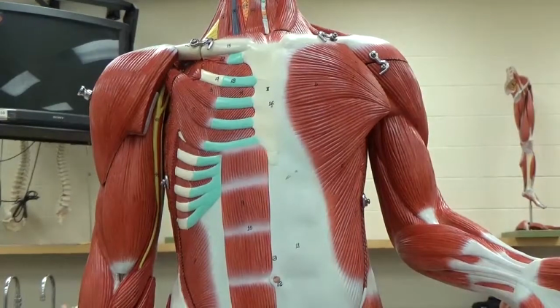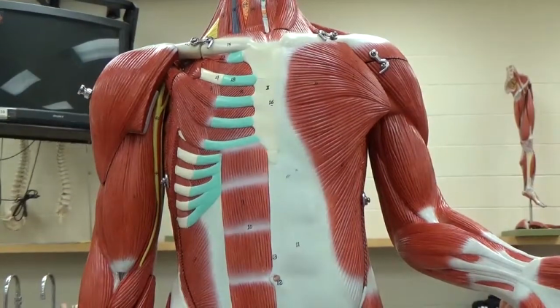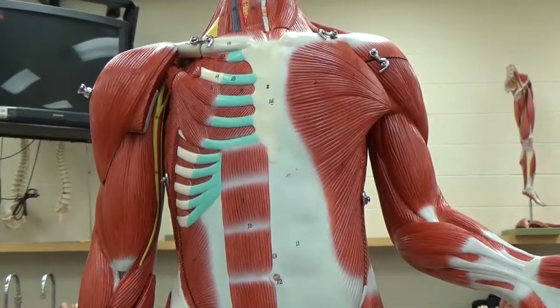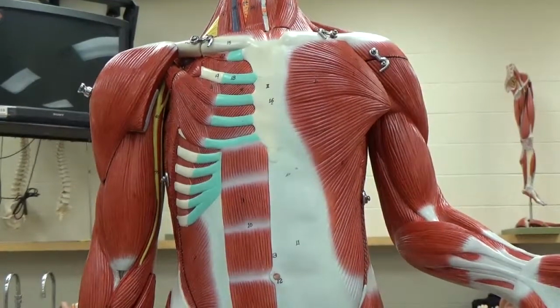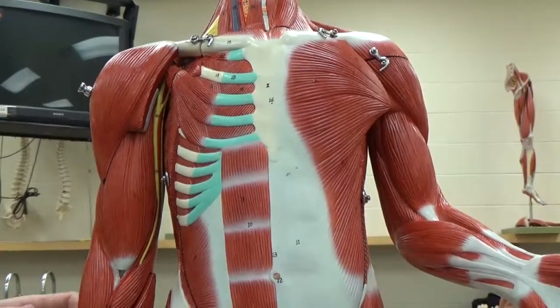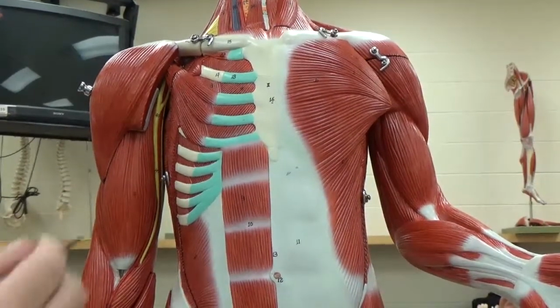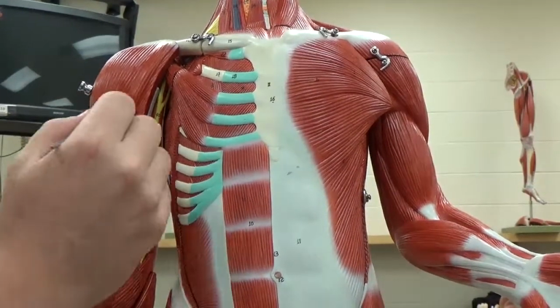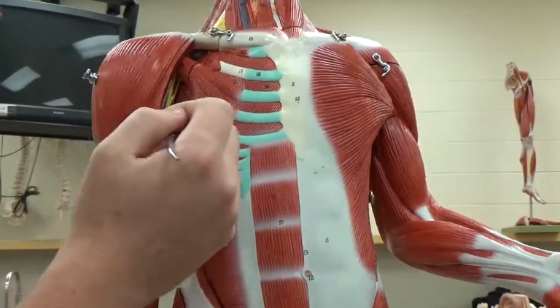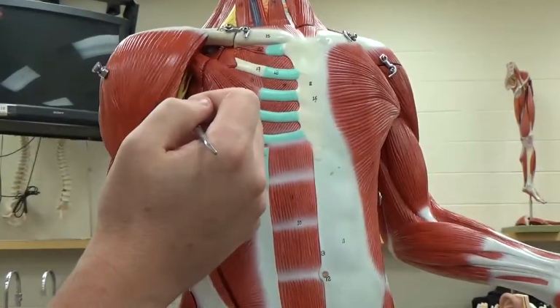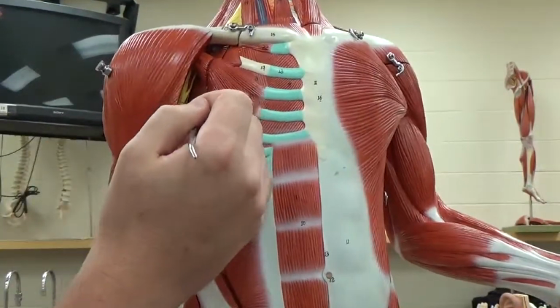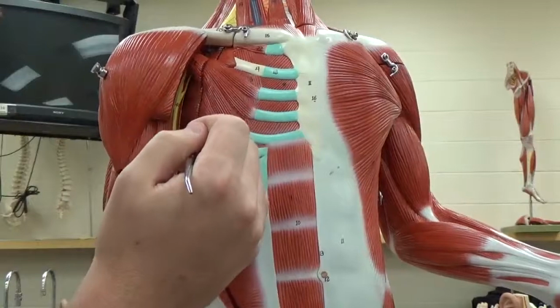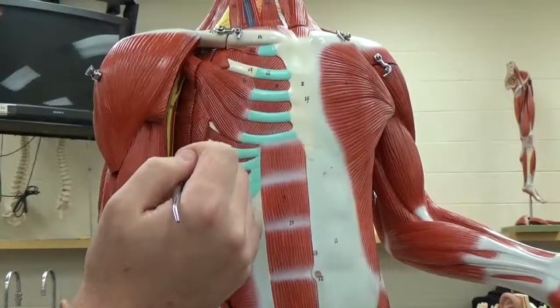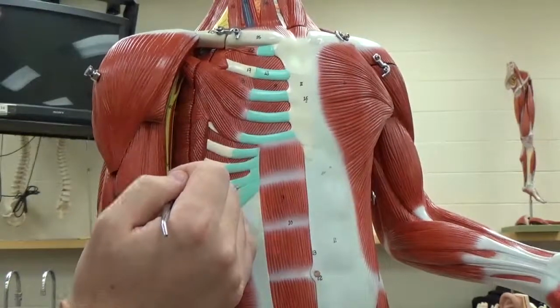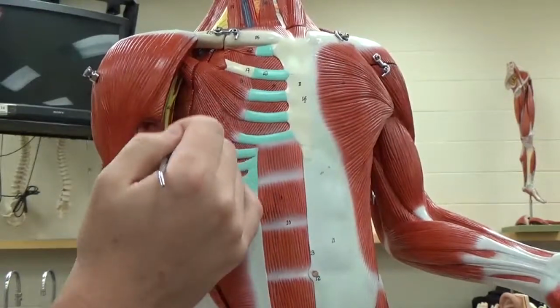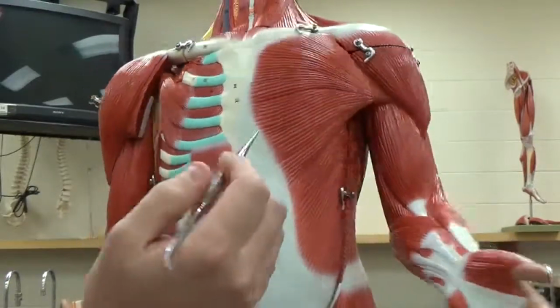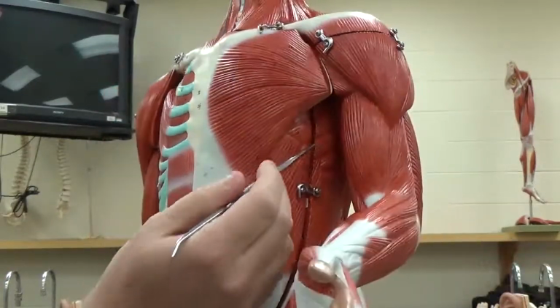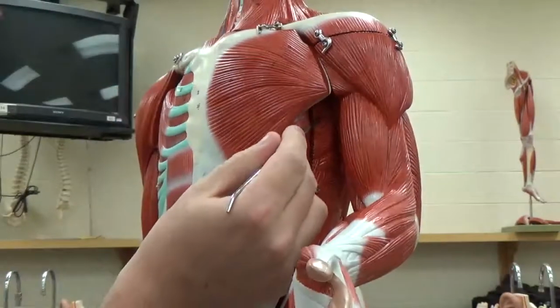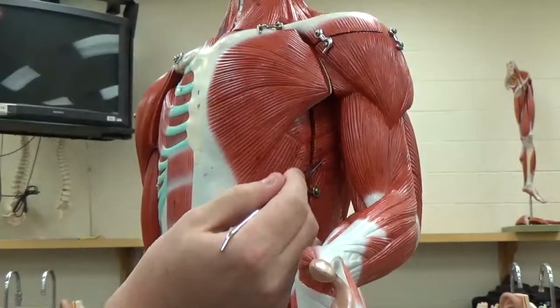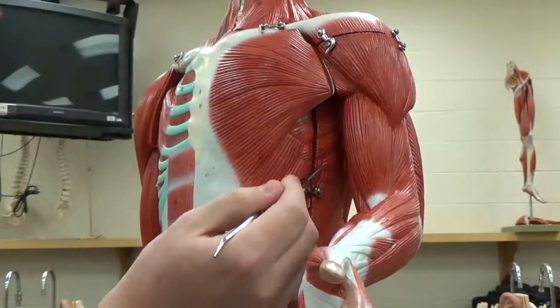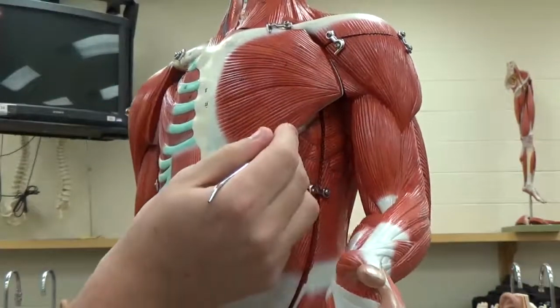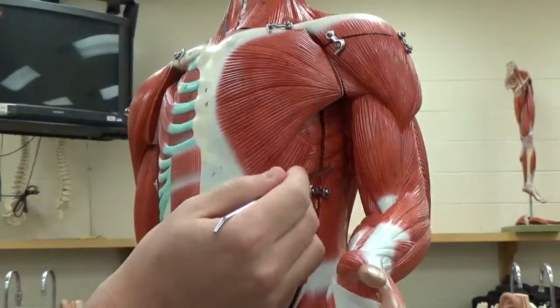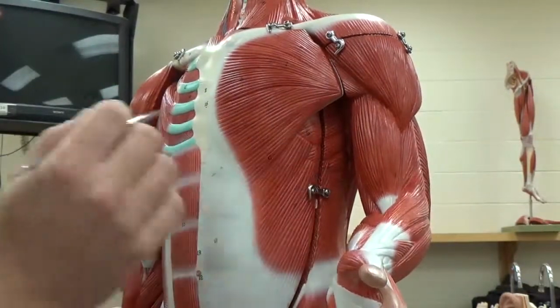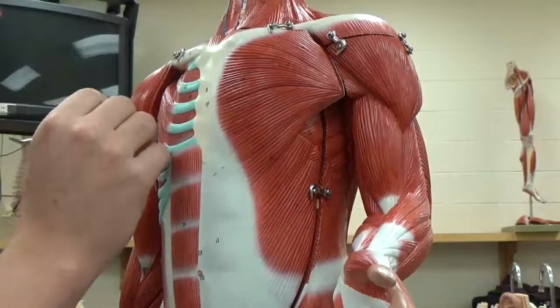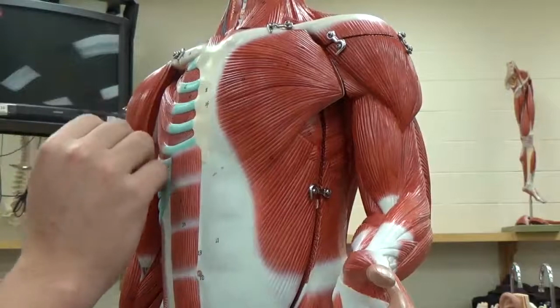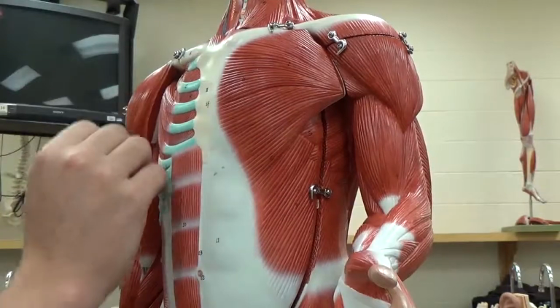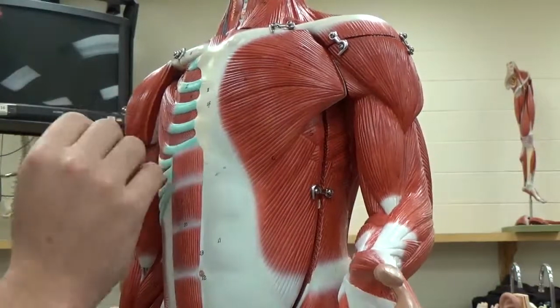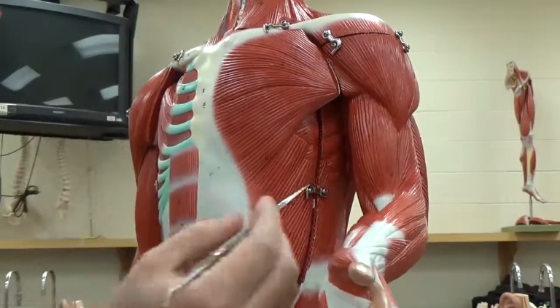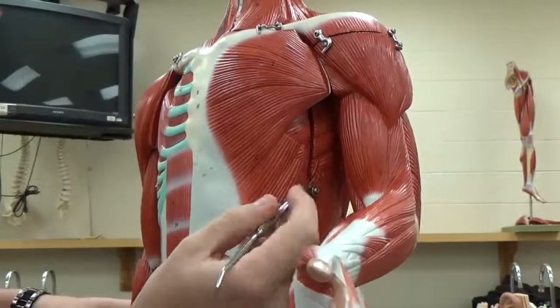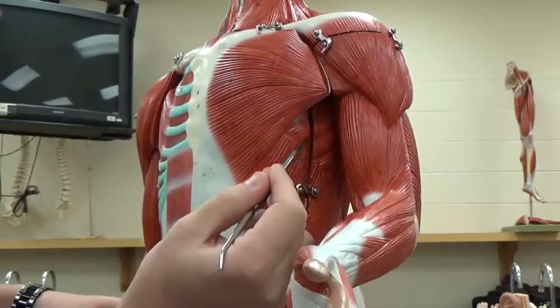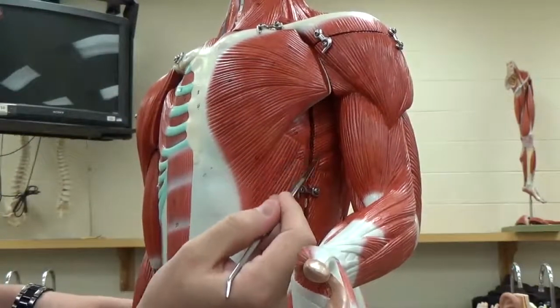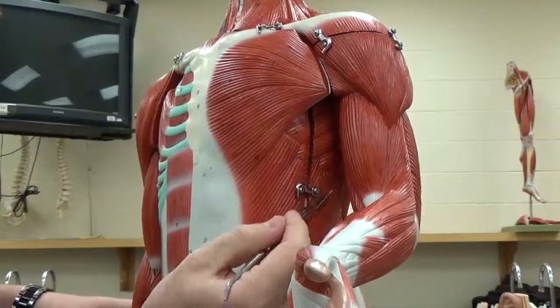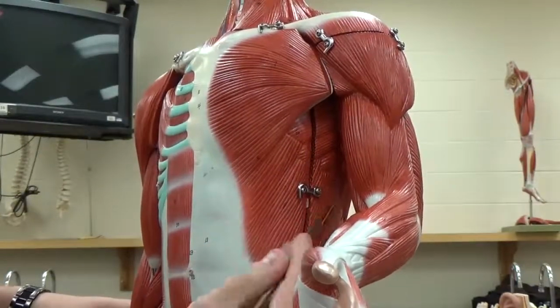Looking at the full body model here, we can see coming along the sides on either side, as well as over here, are my serratus anteriors. They make this kind of serrated edge along with my external obliques.